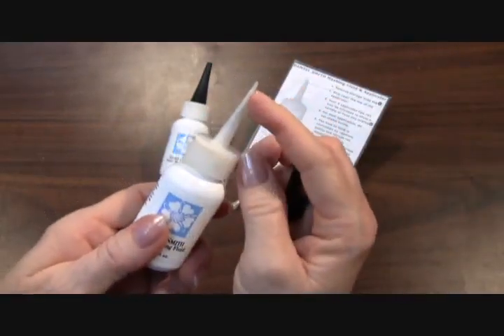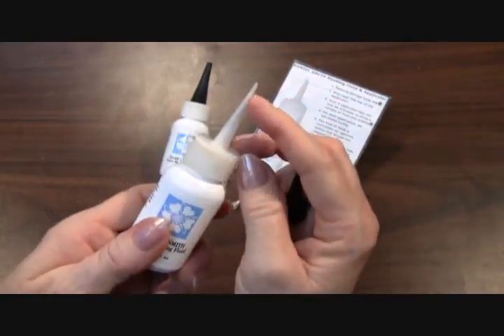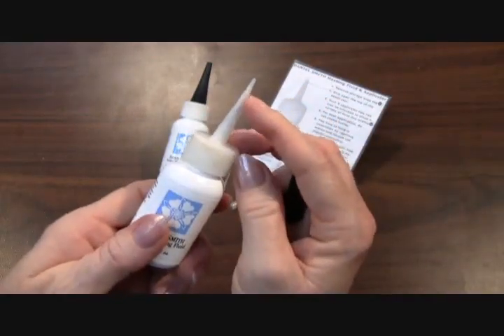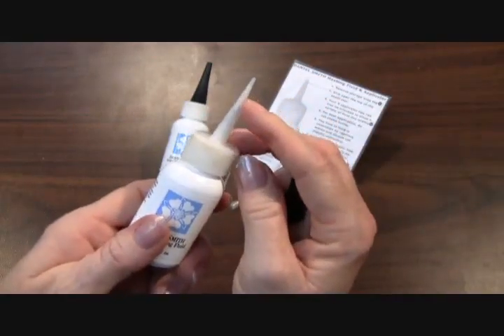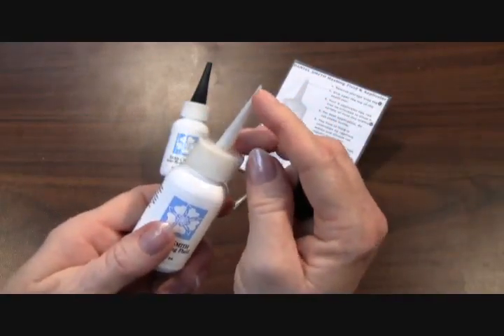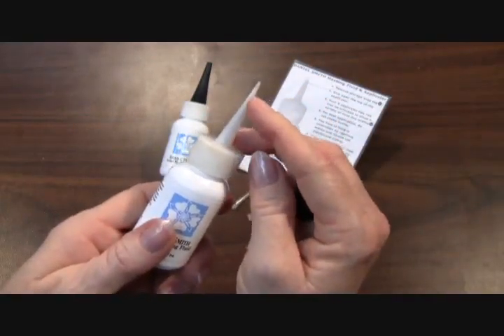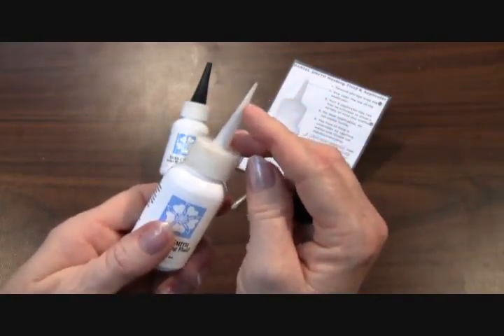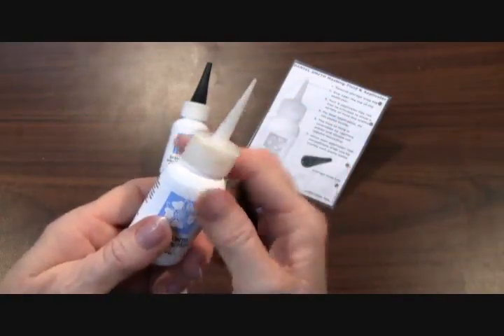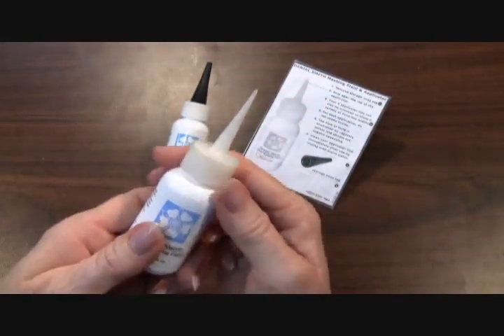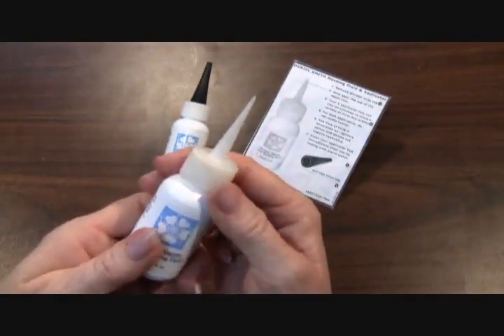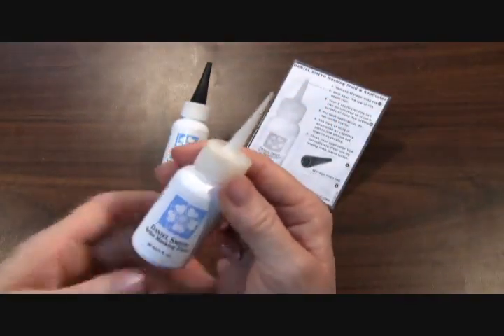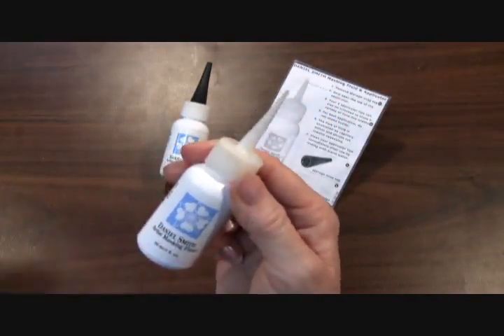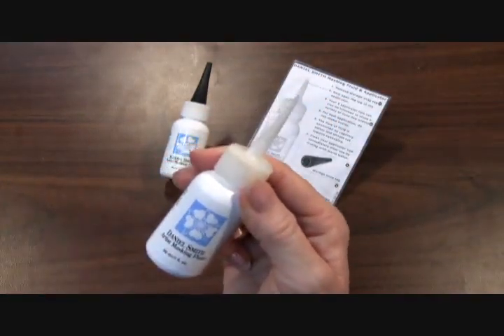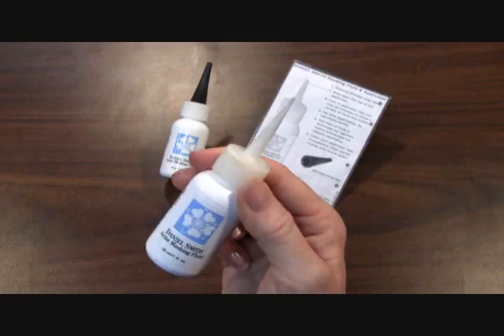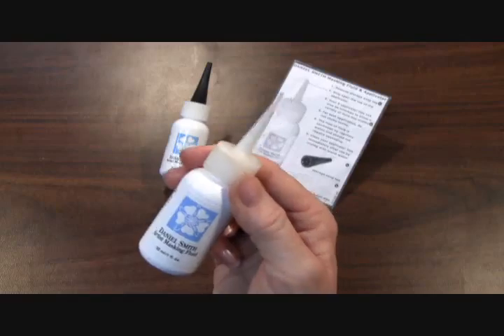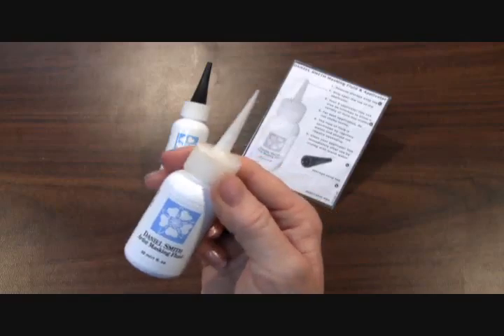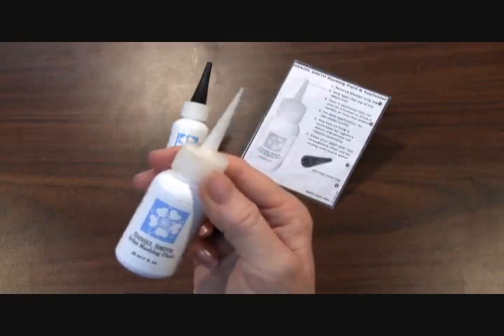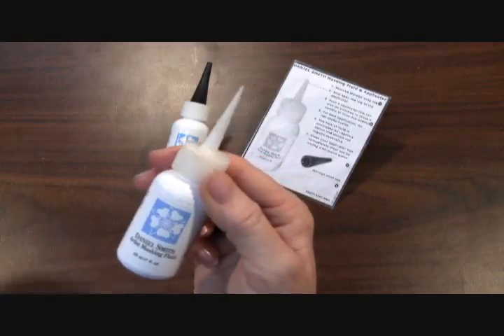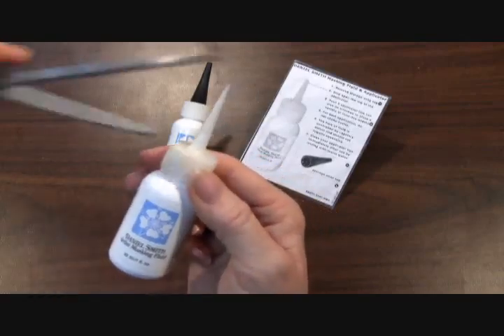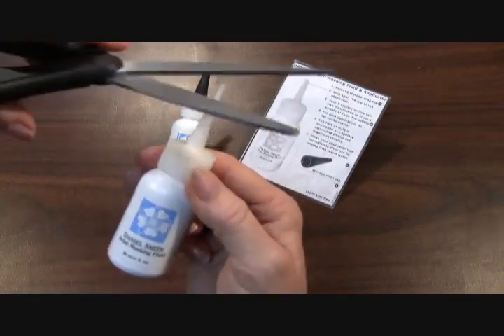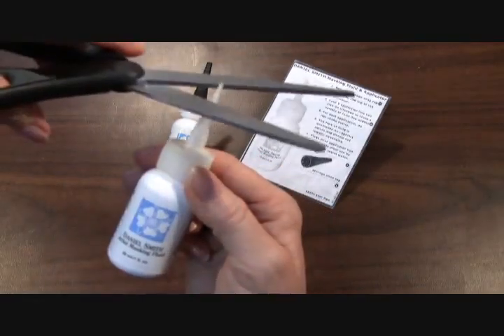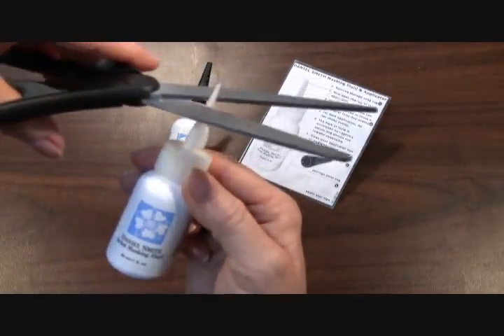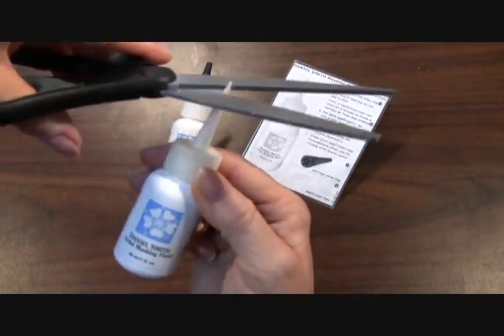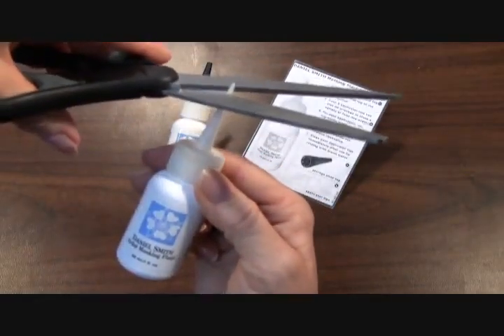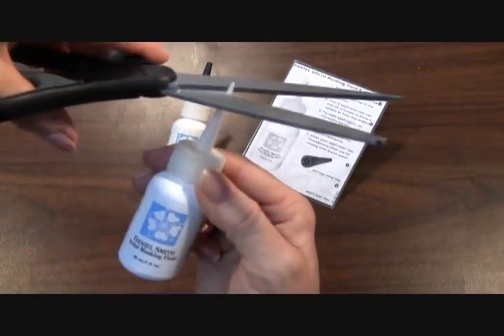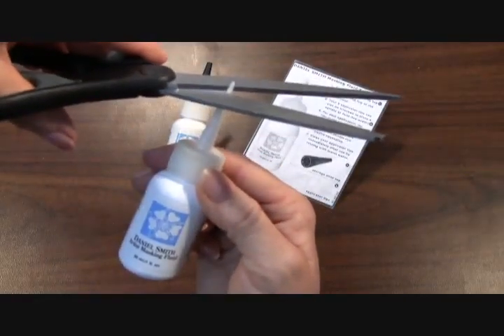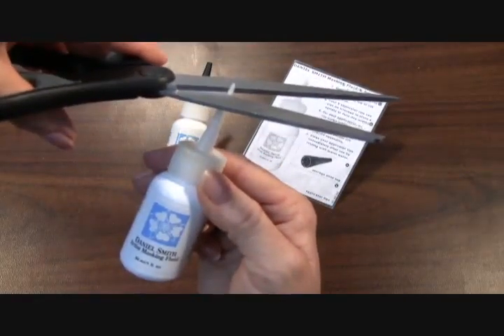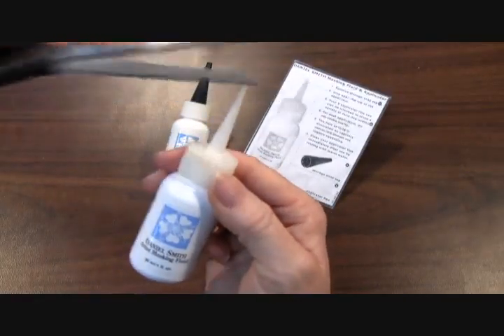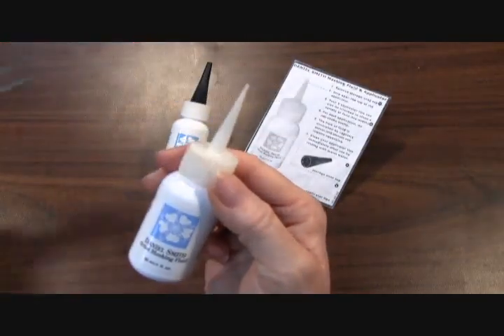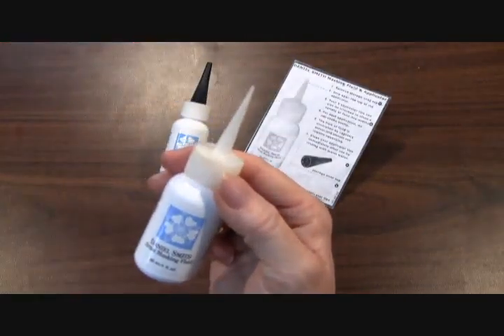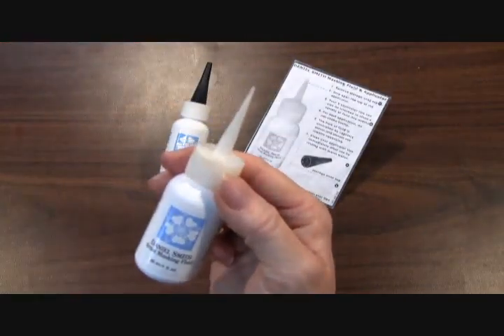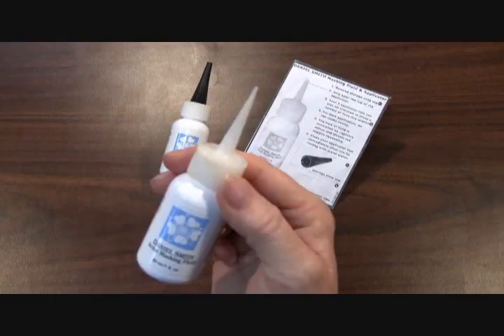you can see the needle applicator dispenser. When you first are going to use this for the first time, you will need to cut off the tip to release the fluid in the applicator.